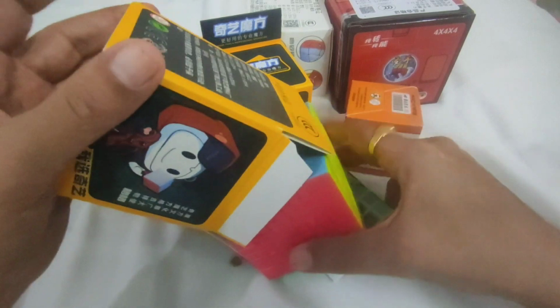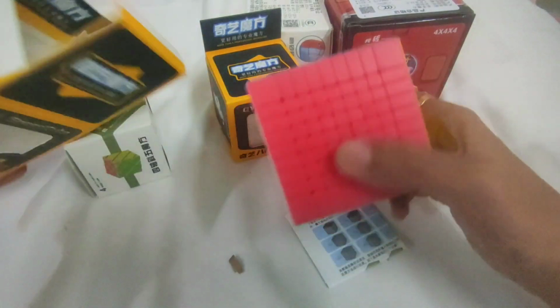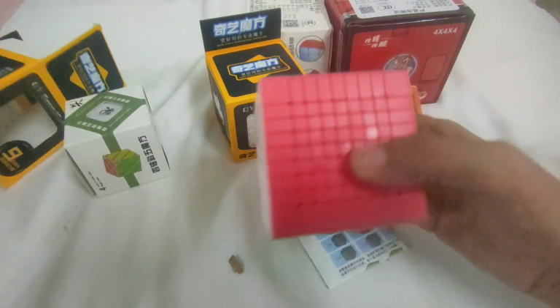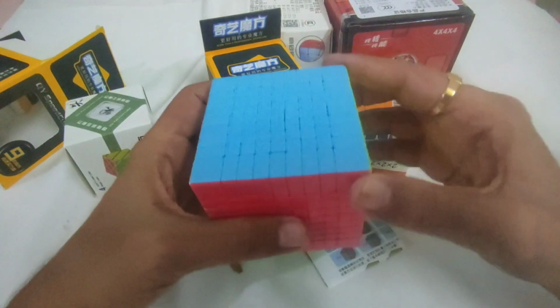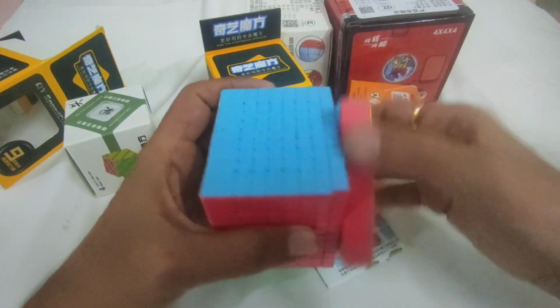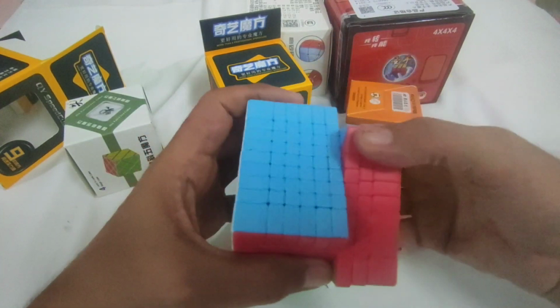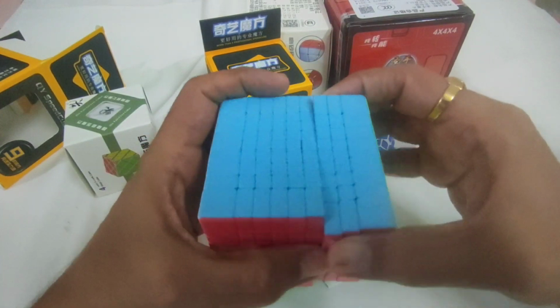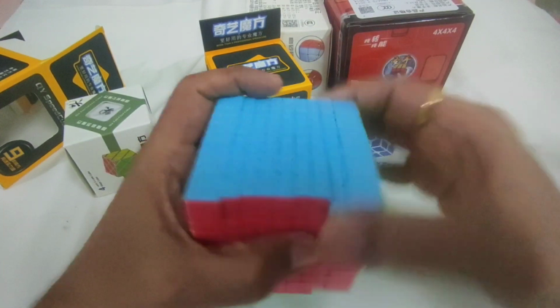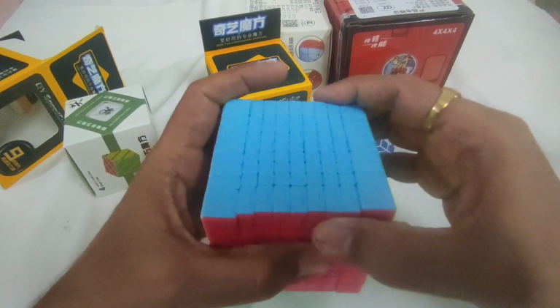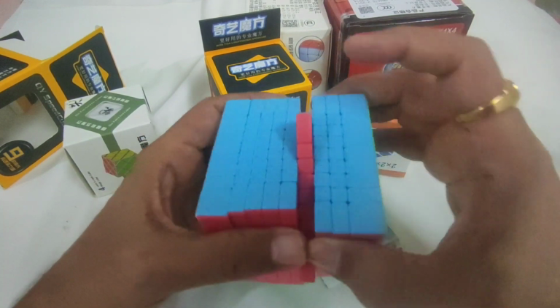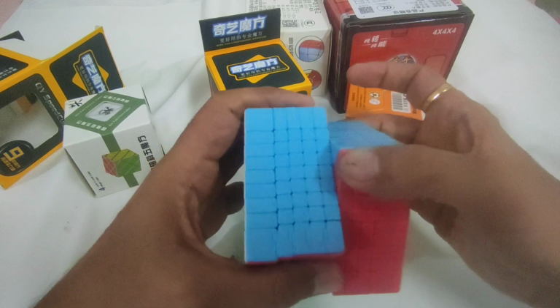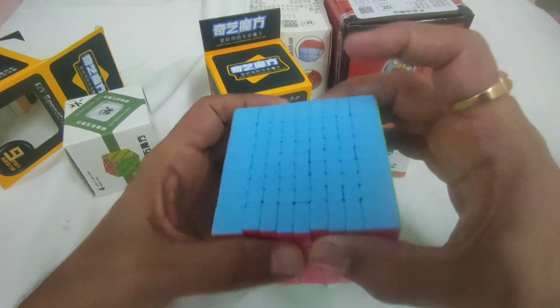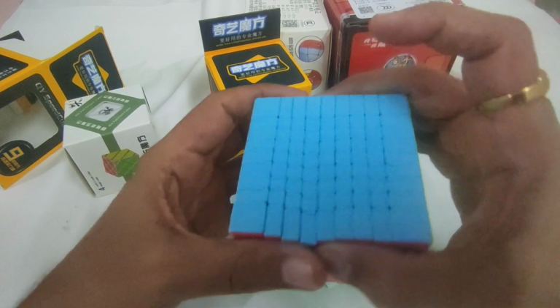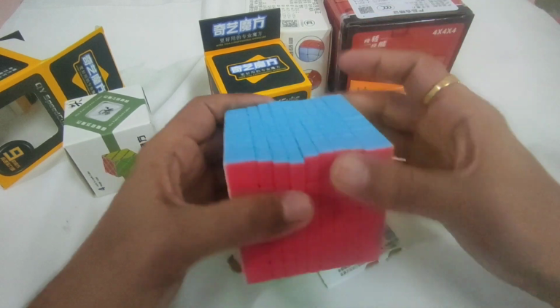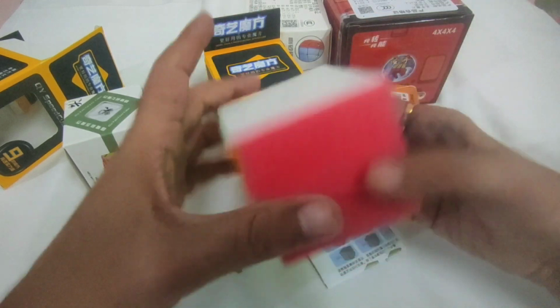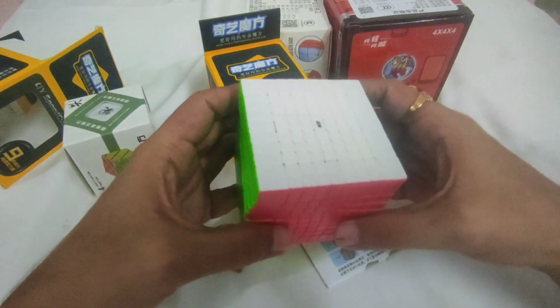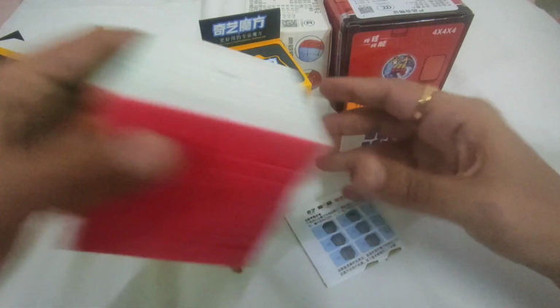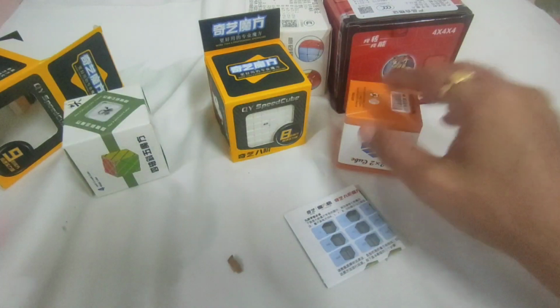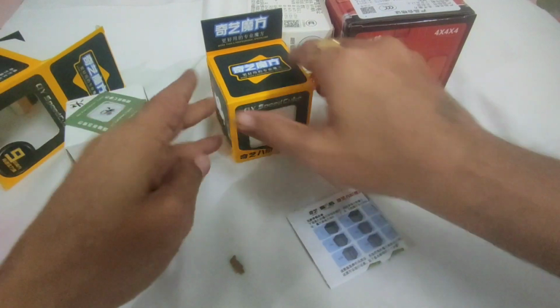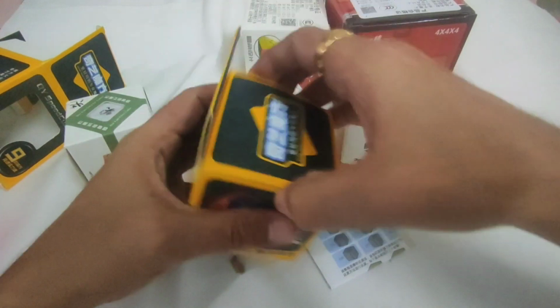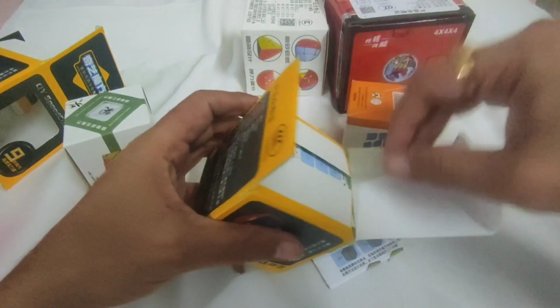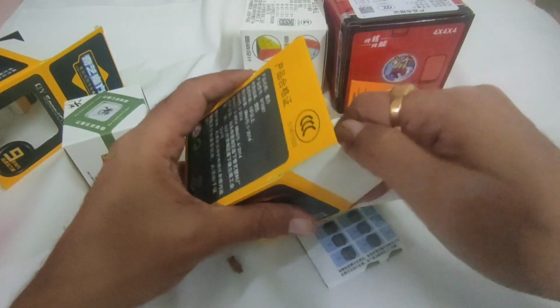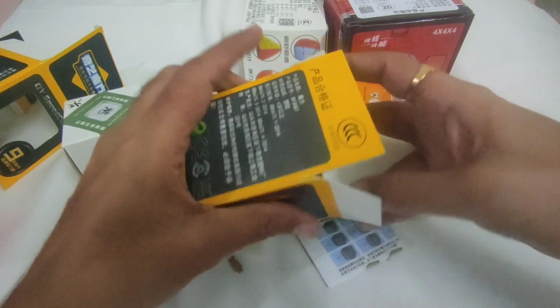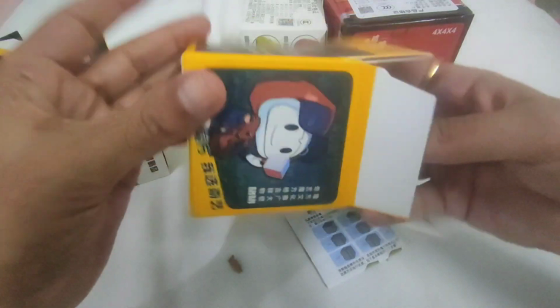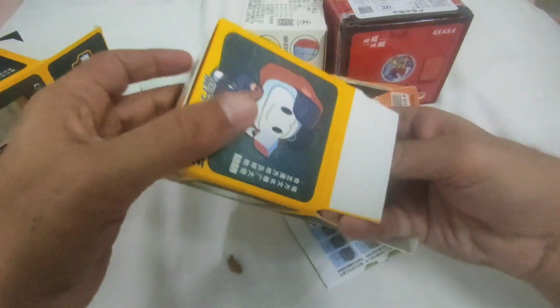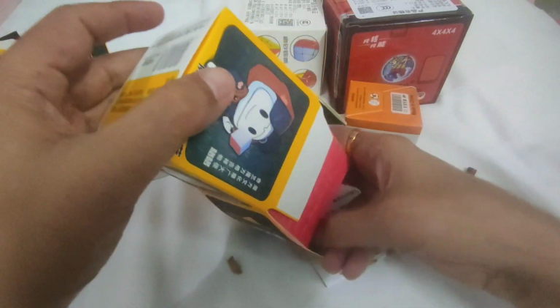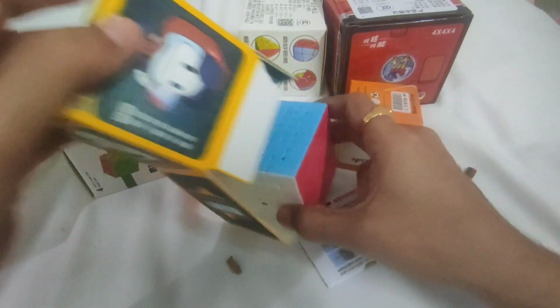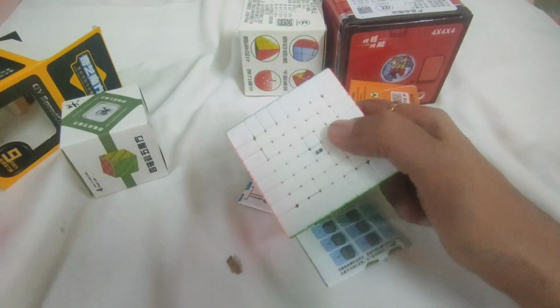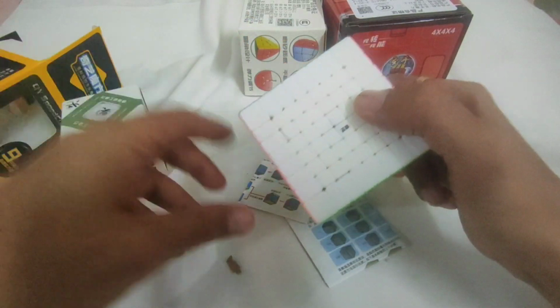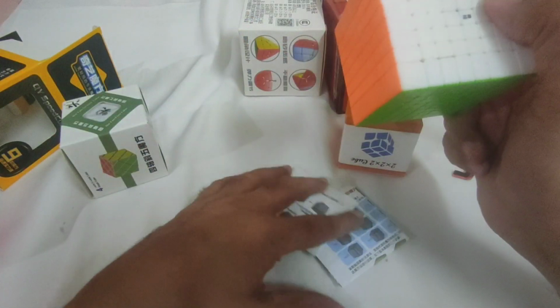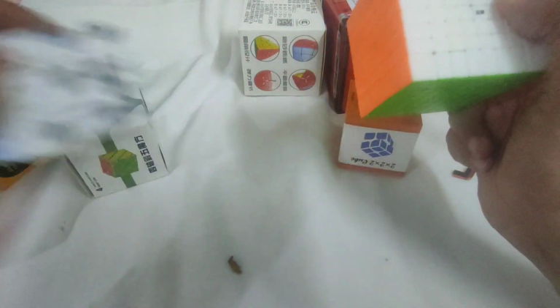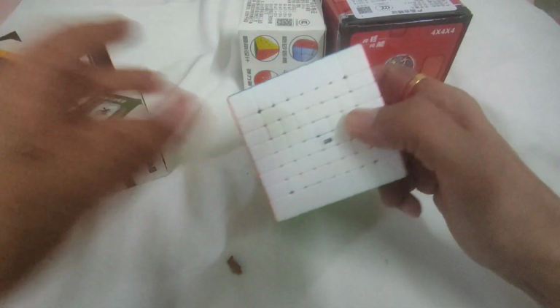This is a Moyu 9x9, which I ordered for my mod project. And this is an 8x8, again for my mod project.